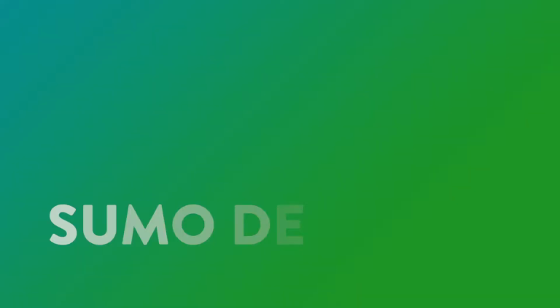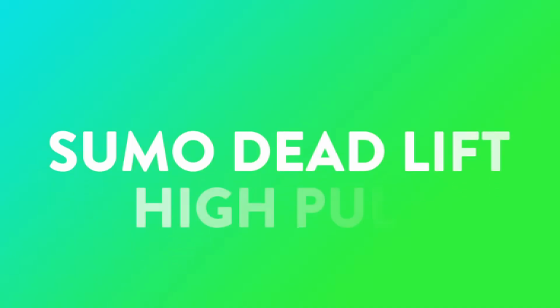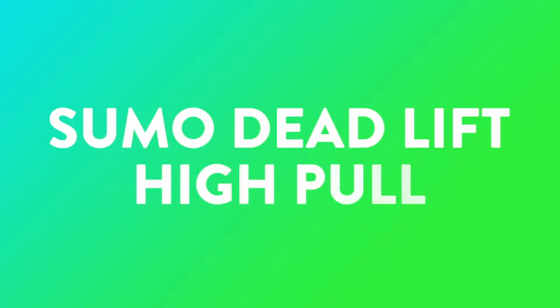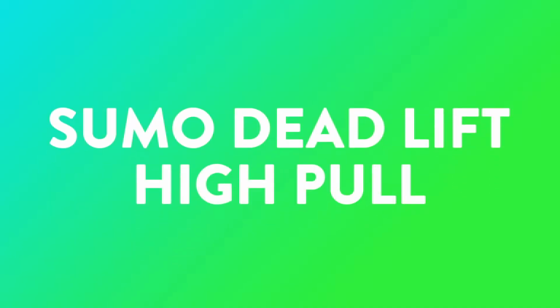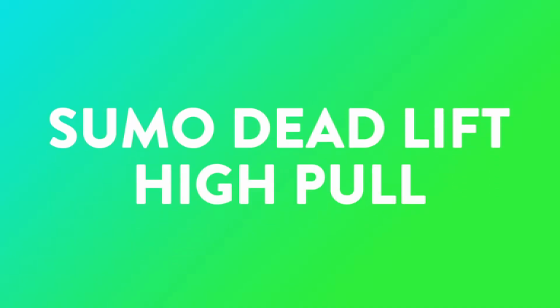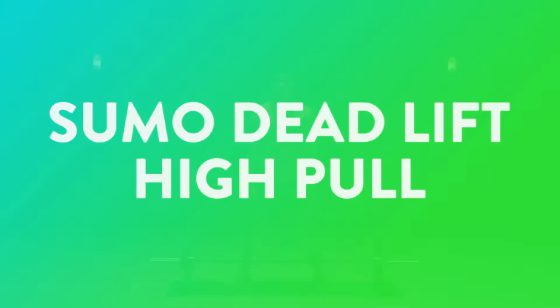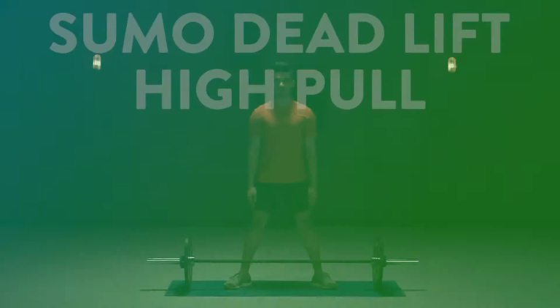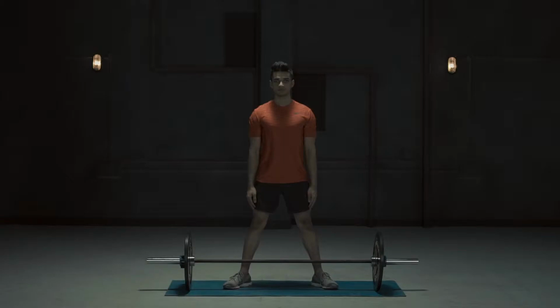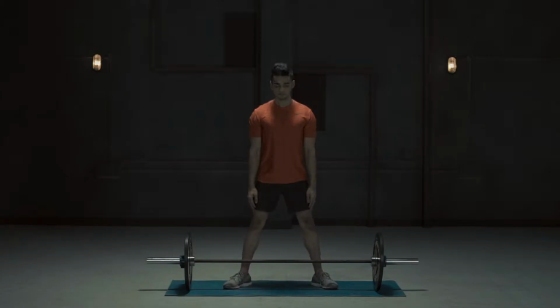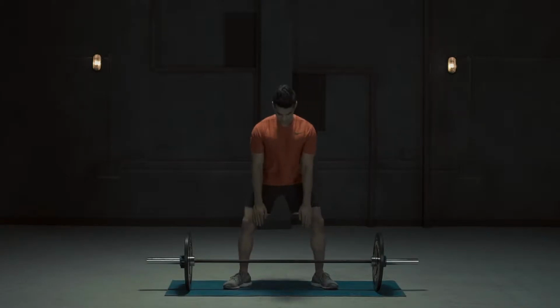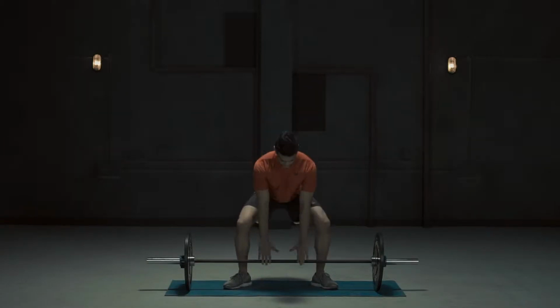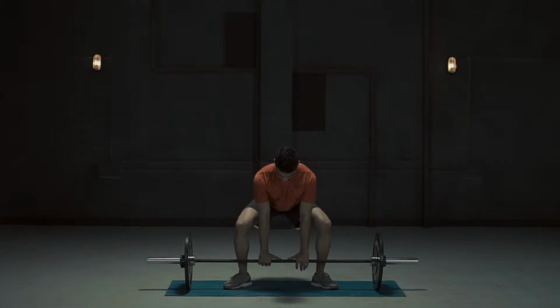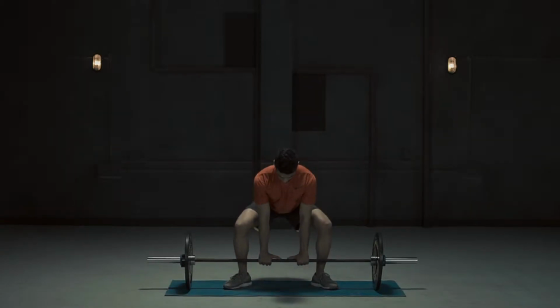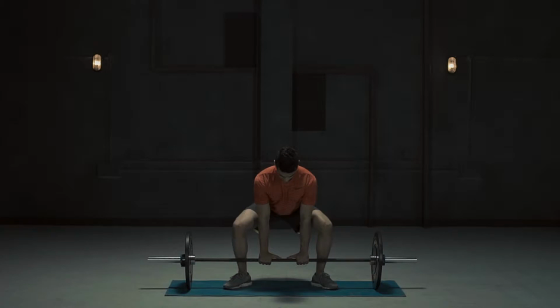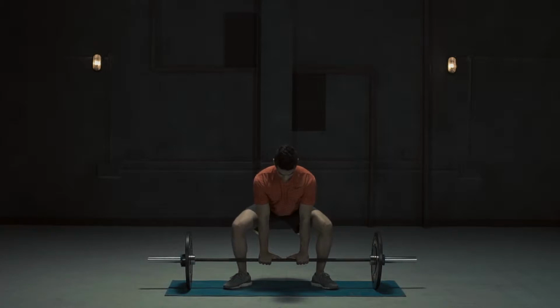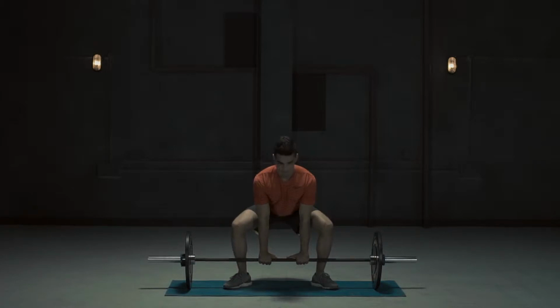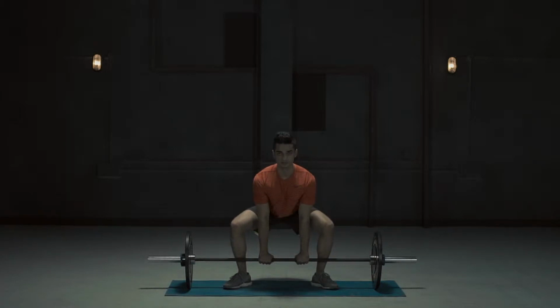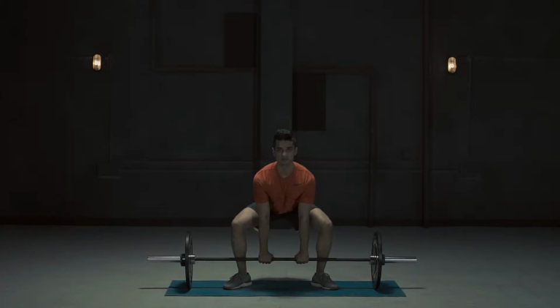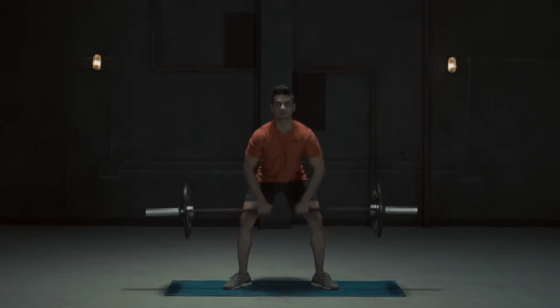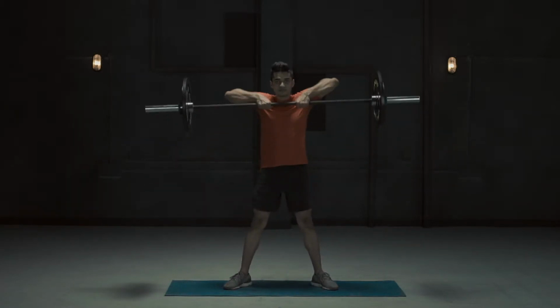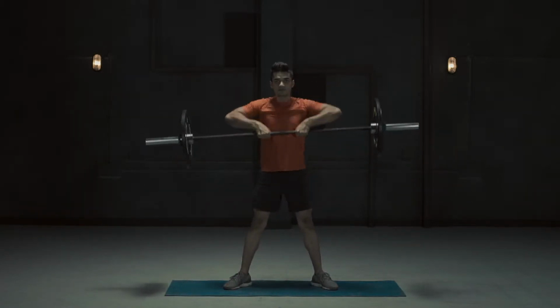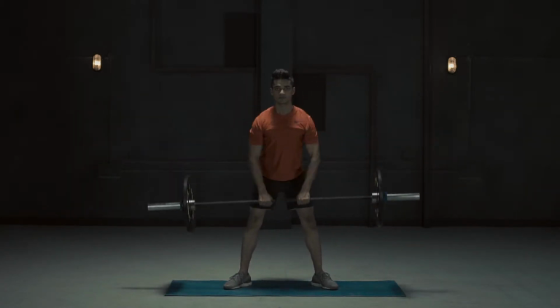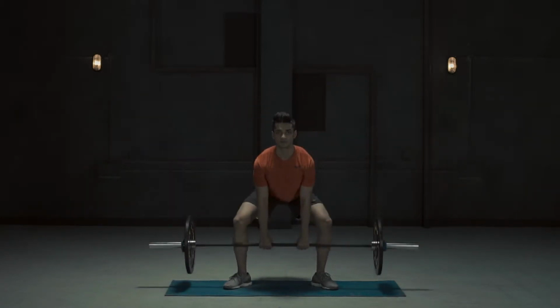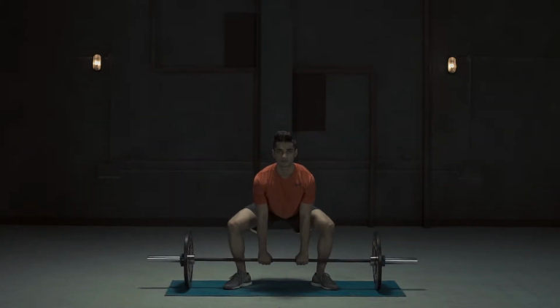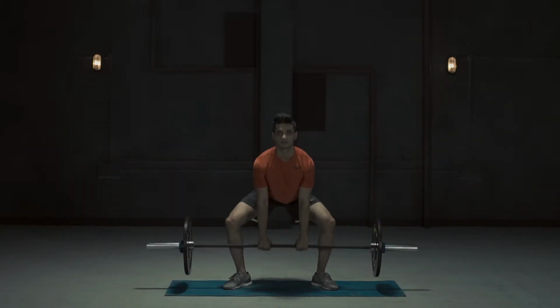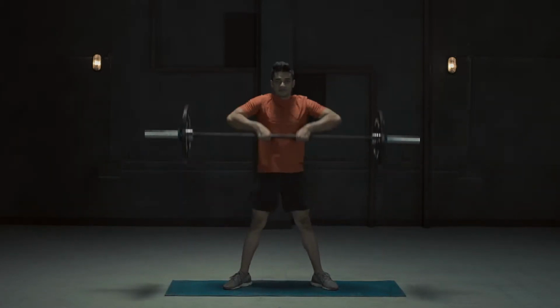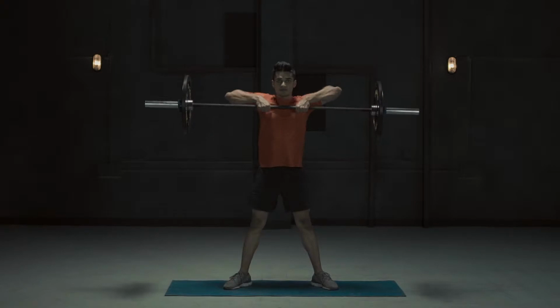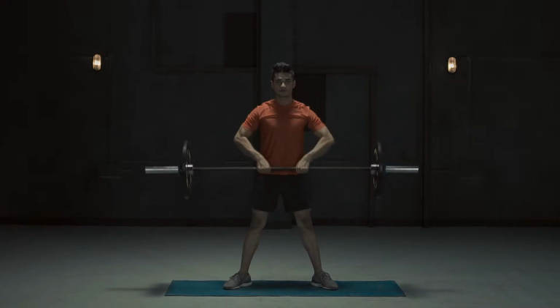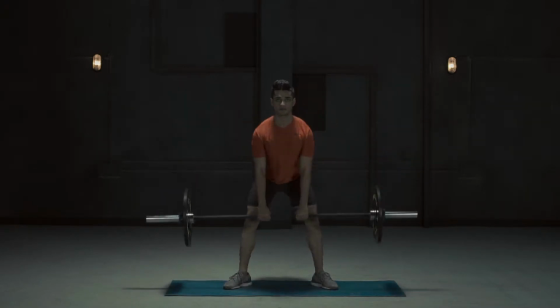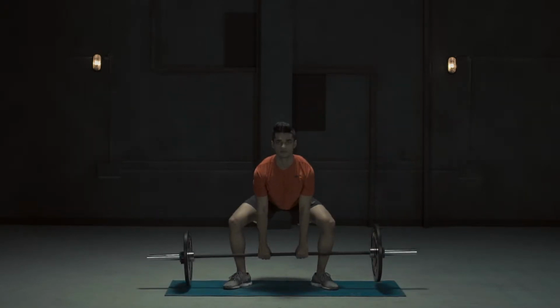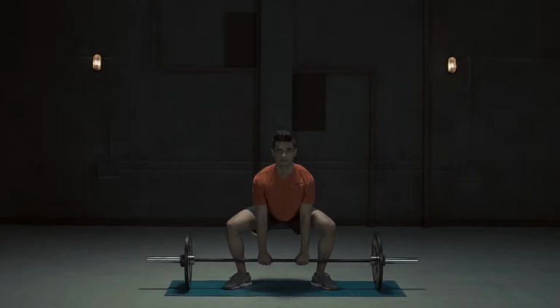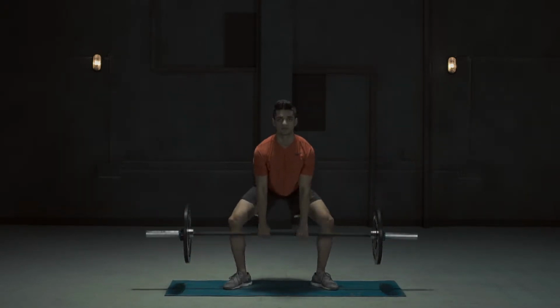Sumo deadlift high pull. The sumo deadlift high pull is a full body functional movement targeted to increase strength and stability in the lower body, lower back, core and the shoulders.